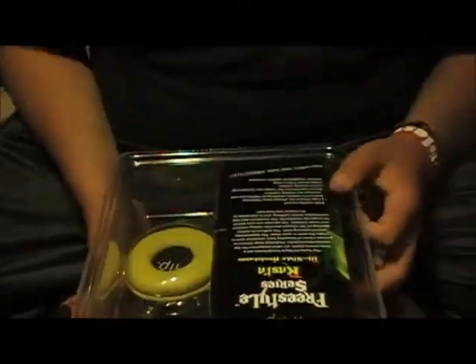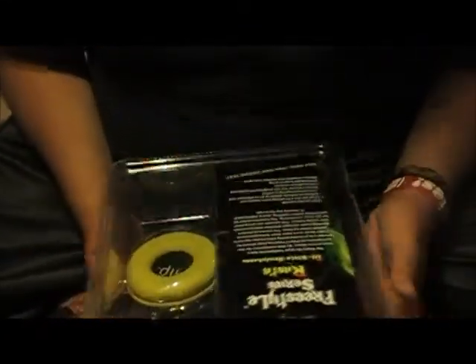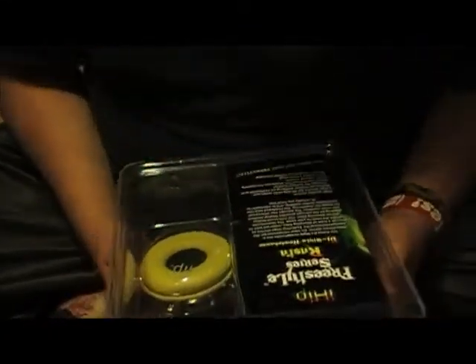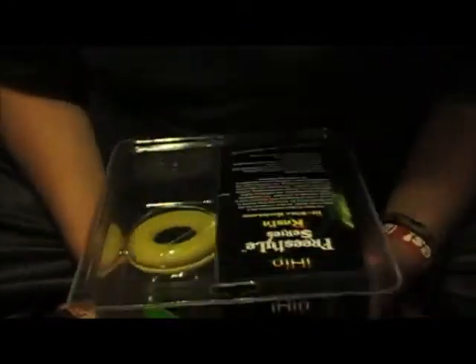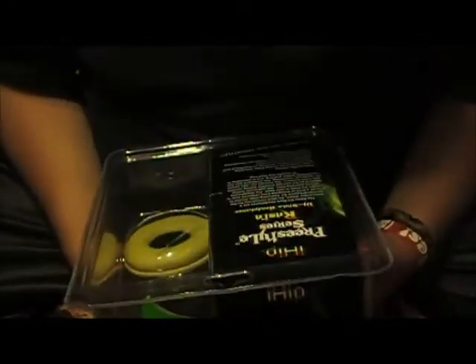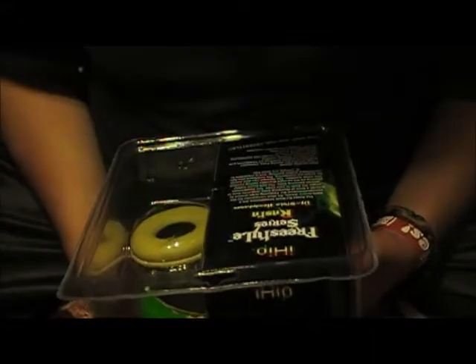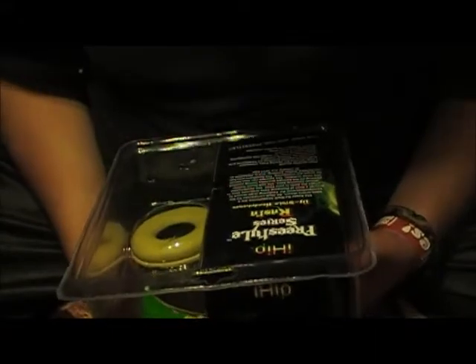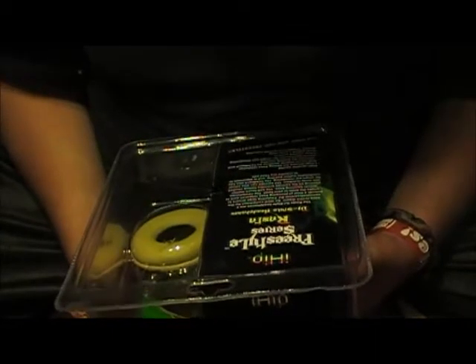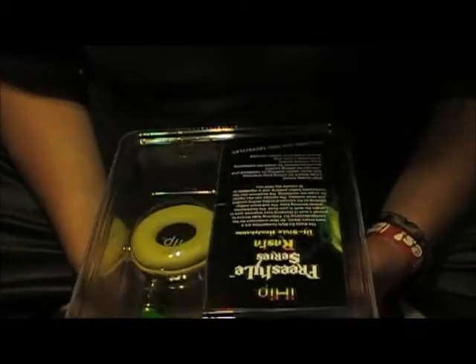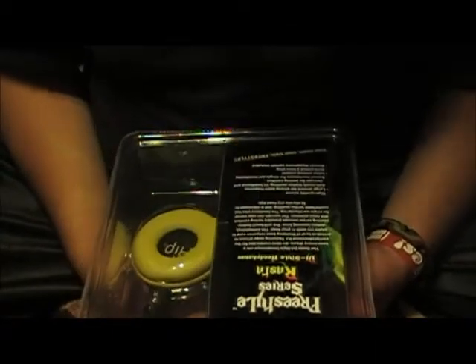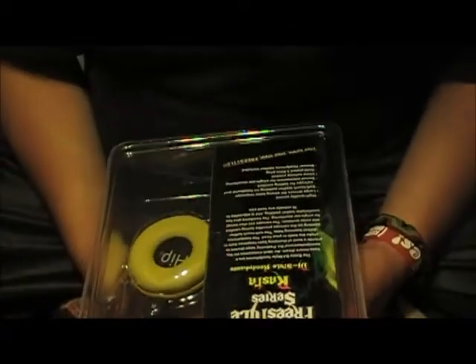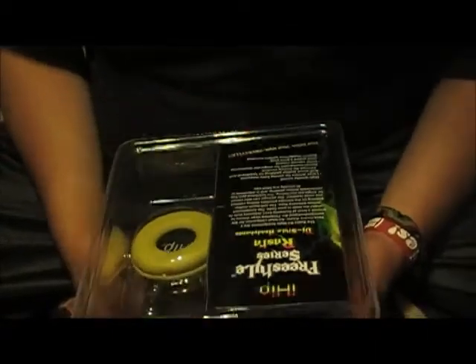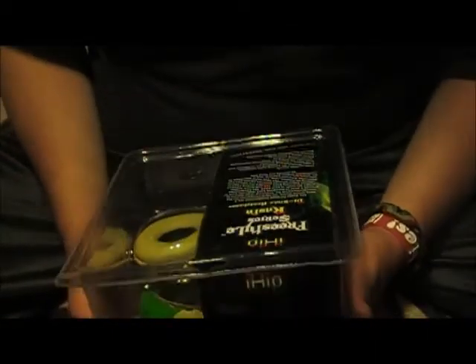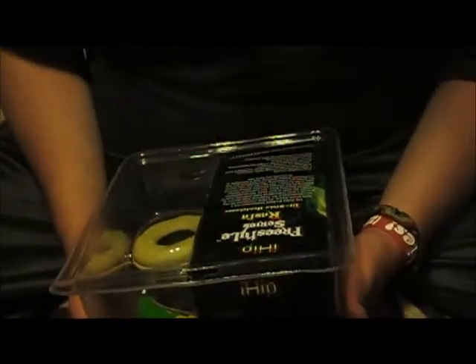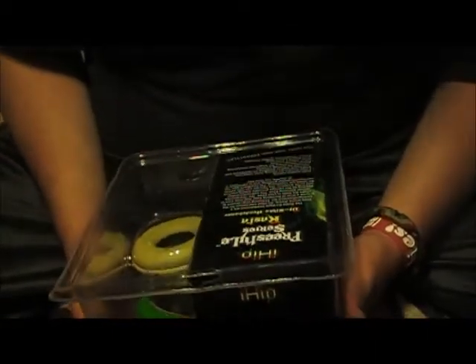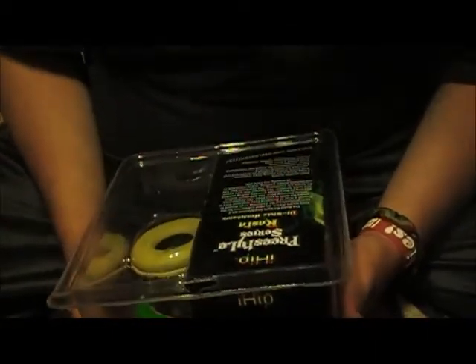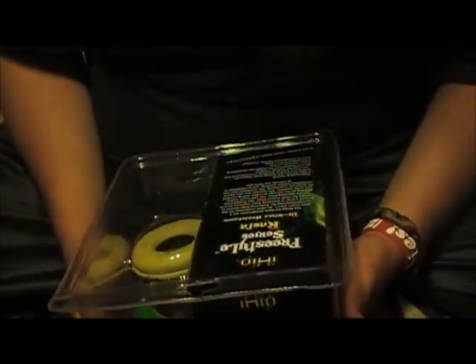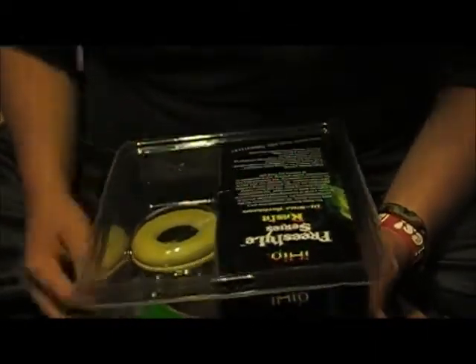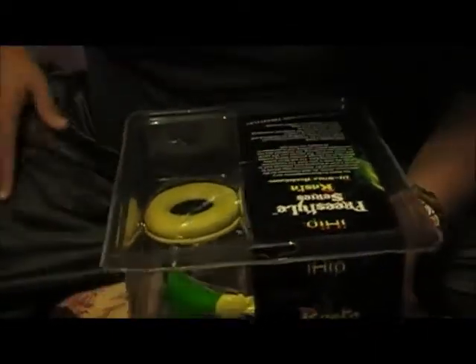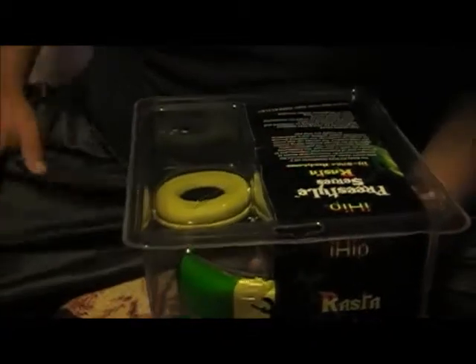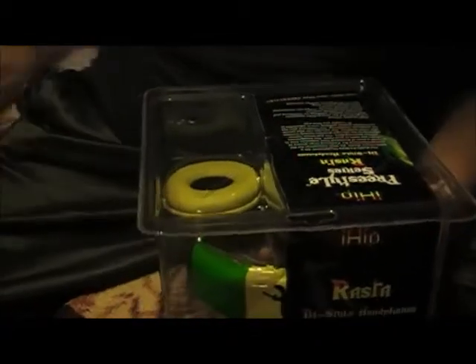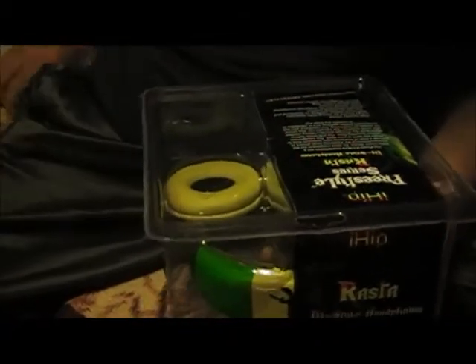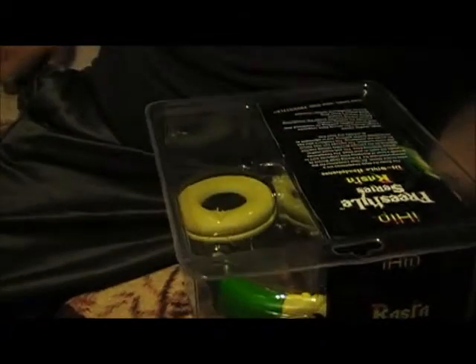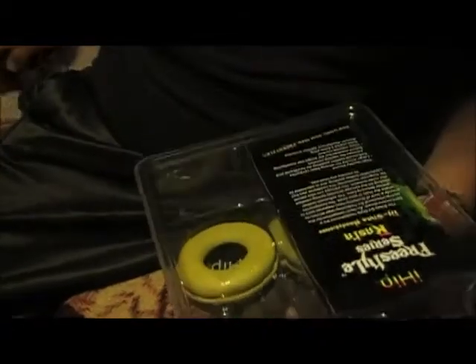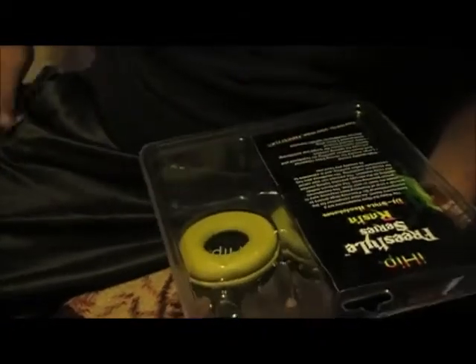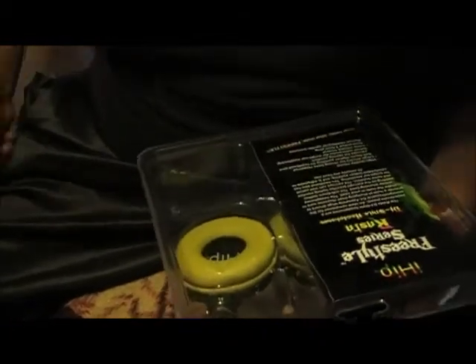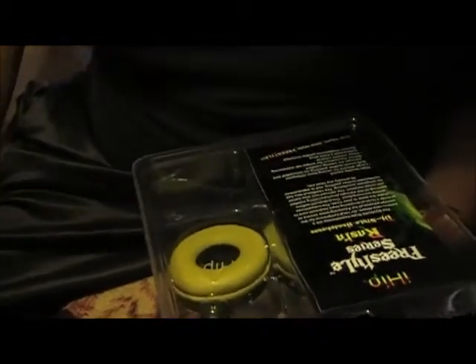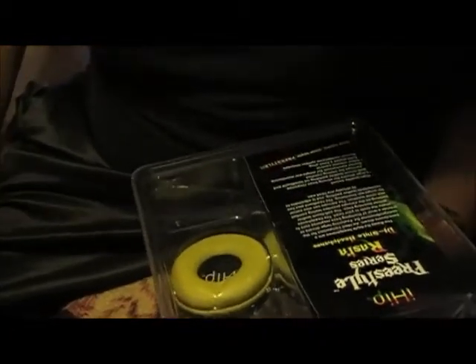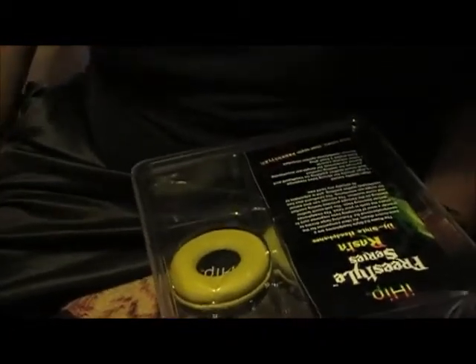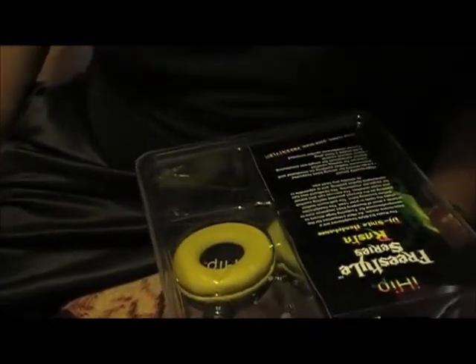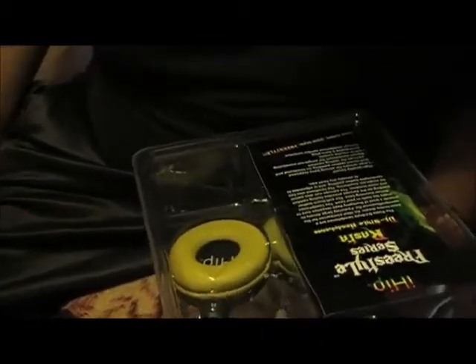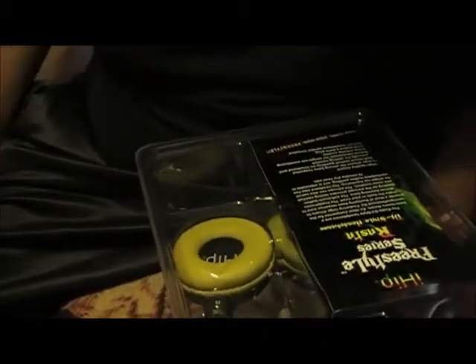Let's see what it says on the back. The Rasta DJ, bass, blowers, dream — high quality sound, large driver.